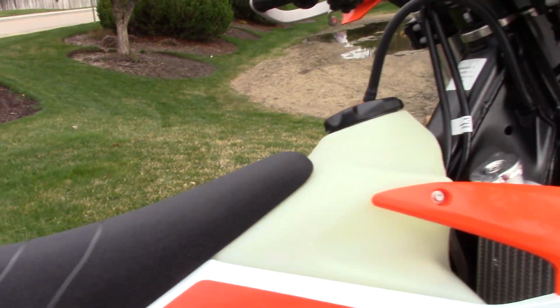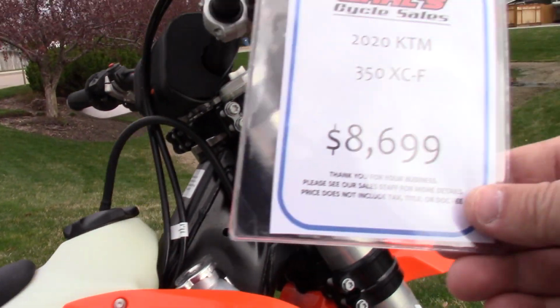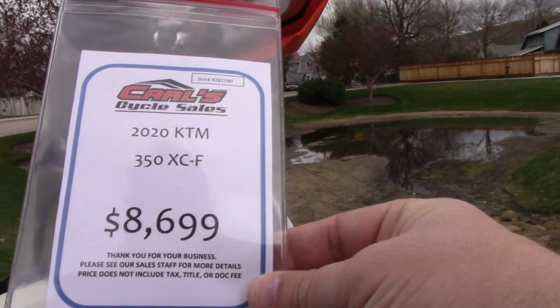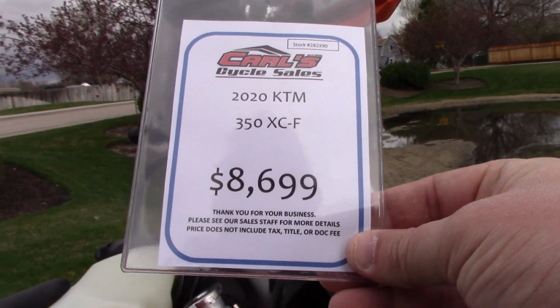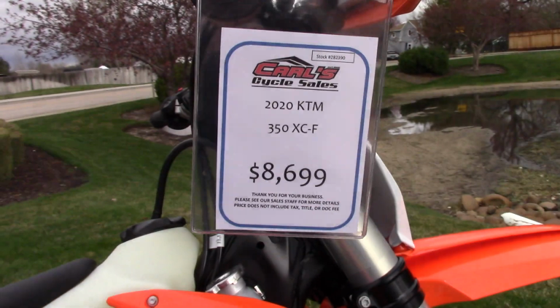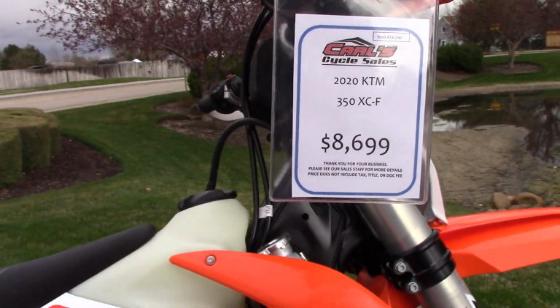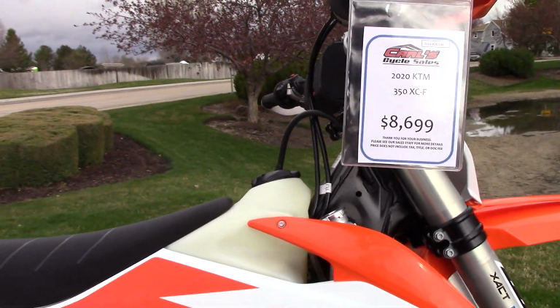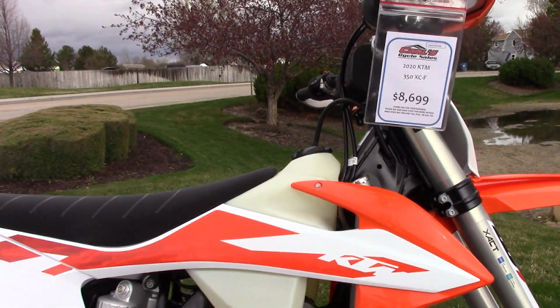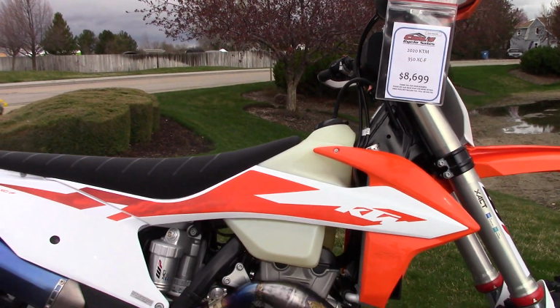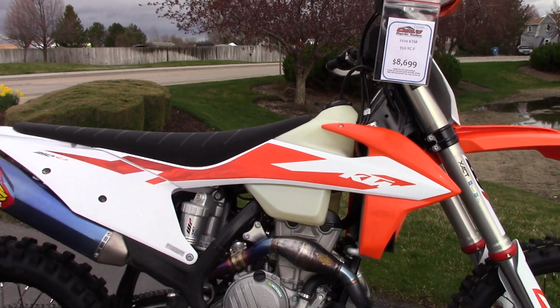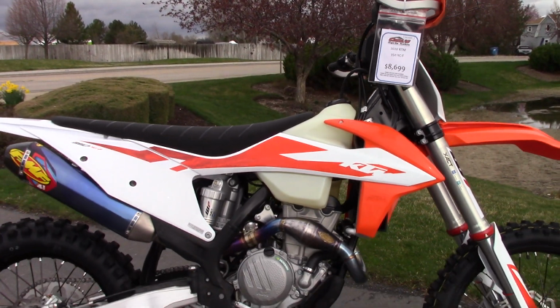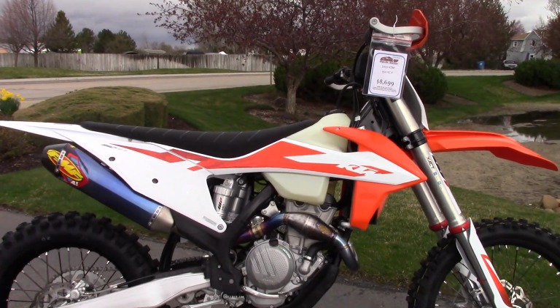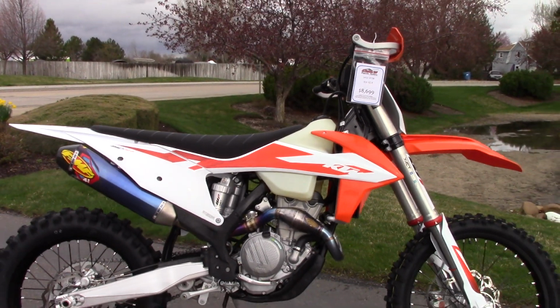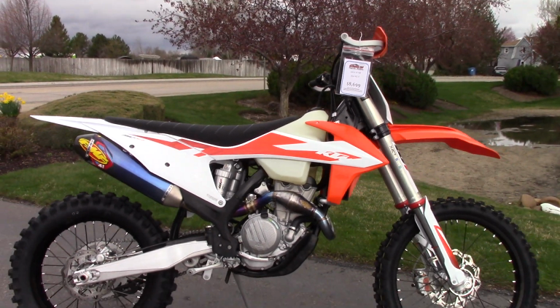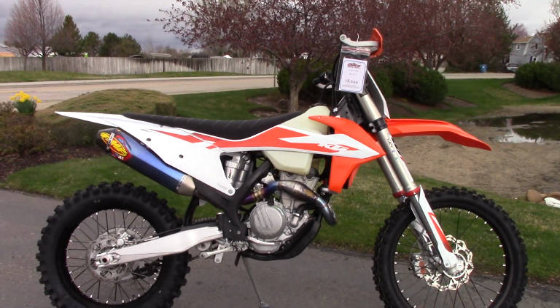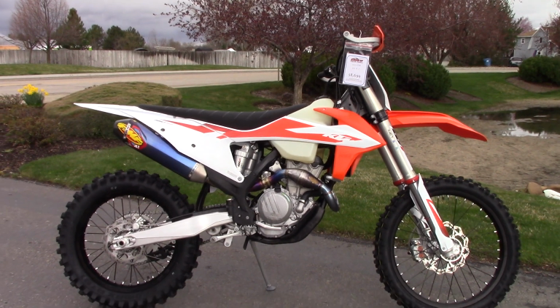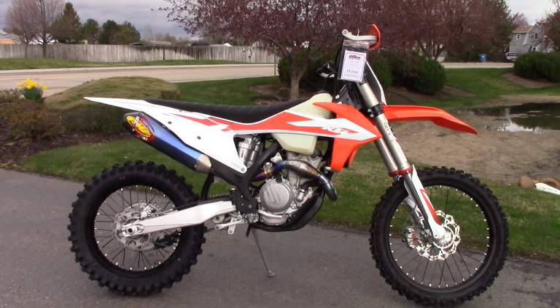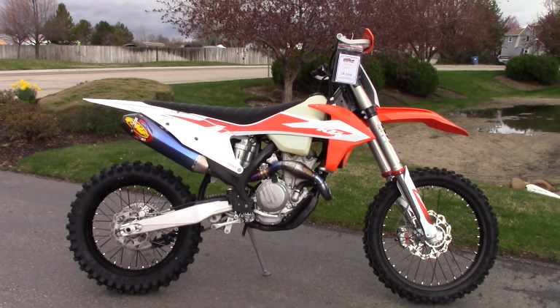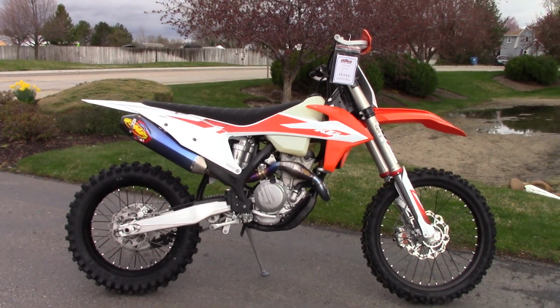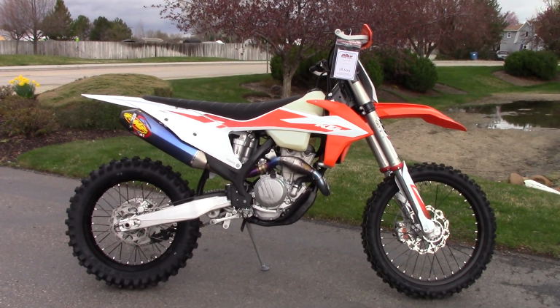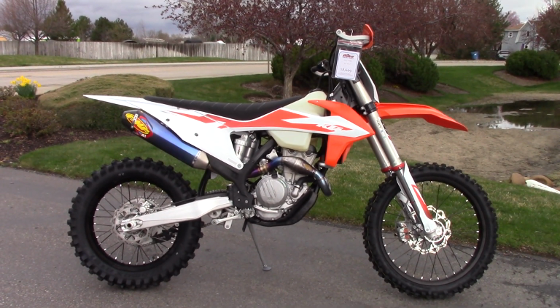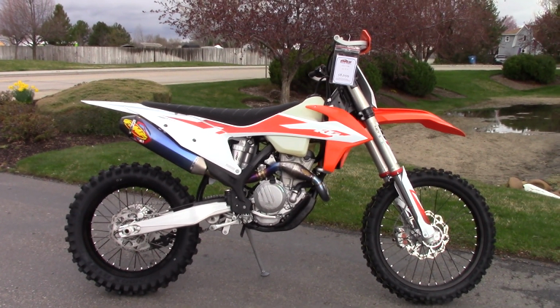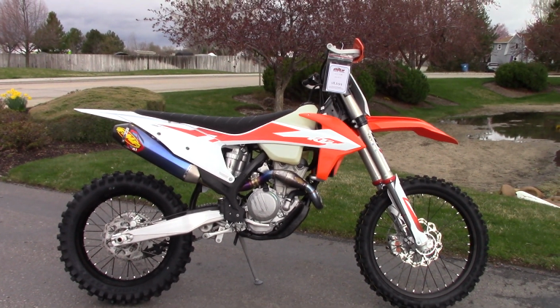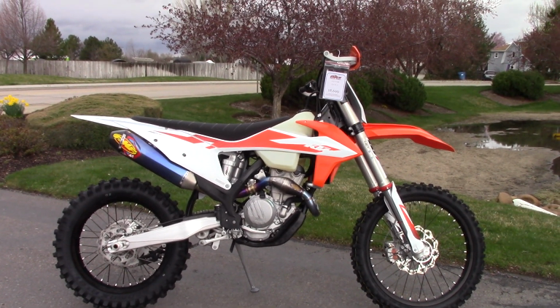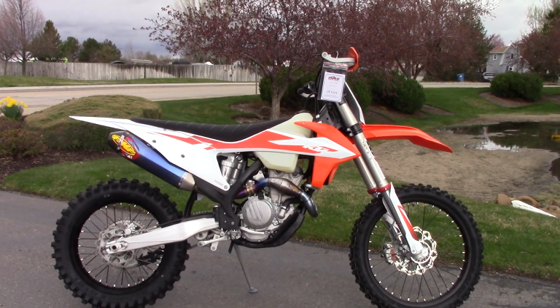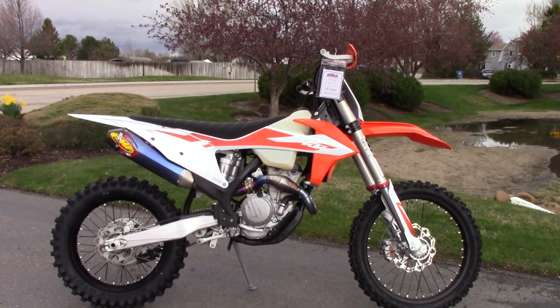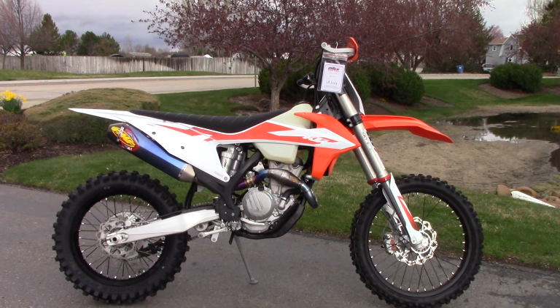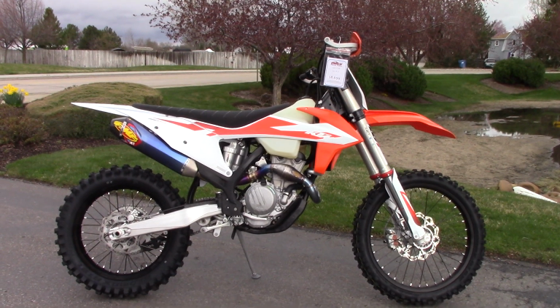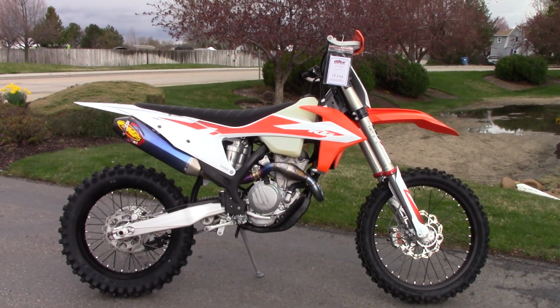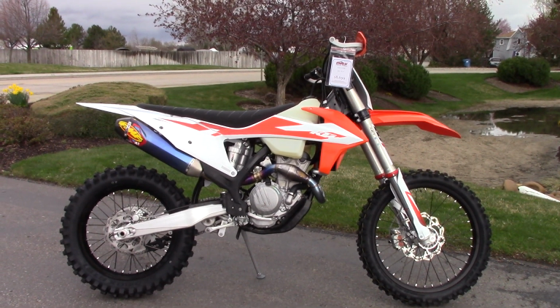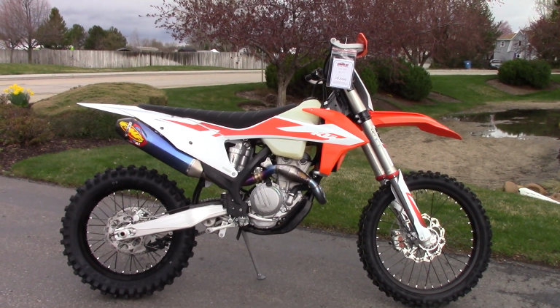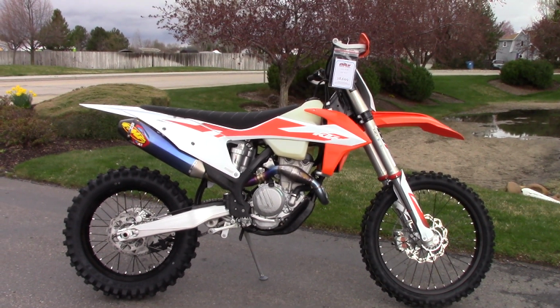We're selling it for $8,699. If you'd like to know more about it, pick up the phone and call us at 208-853-5550. You can also check out our website at carlcycle.com — we've got a full set of detailed pictures and you can also see the rest of our inventory.